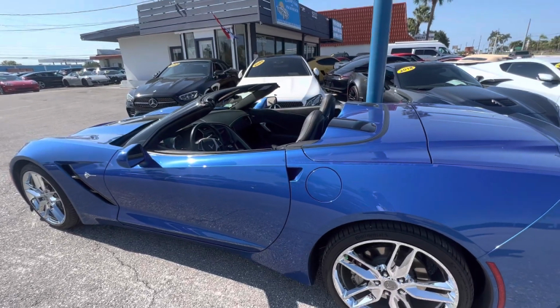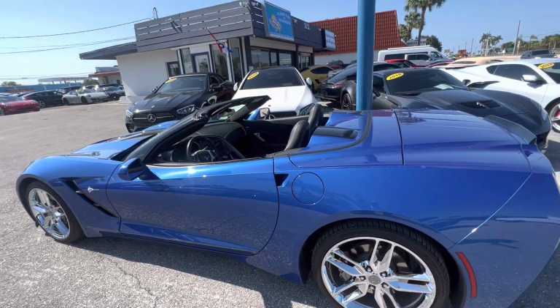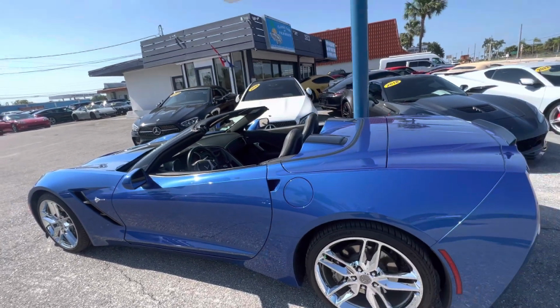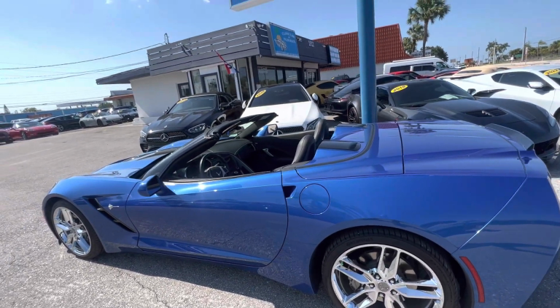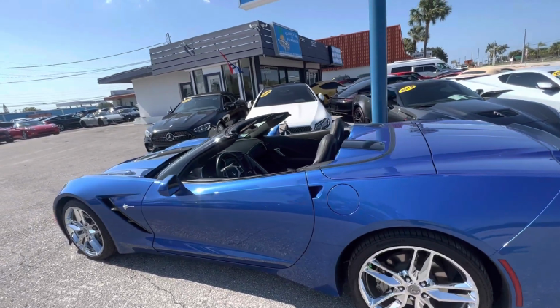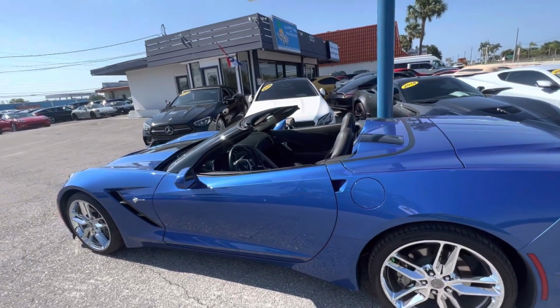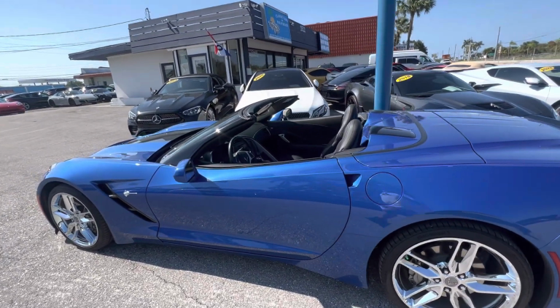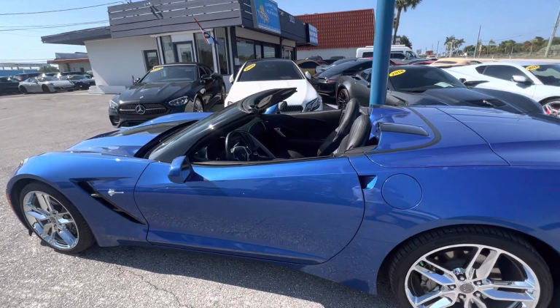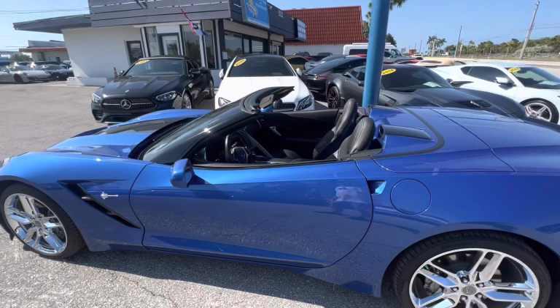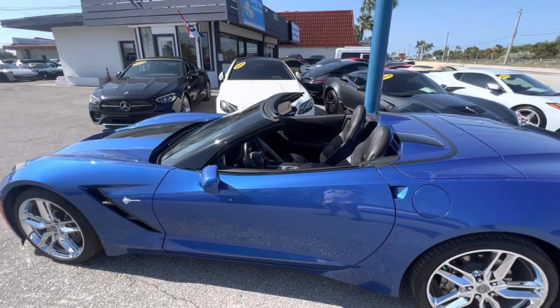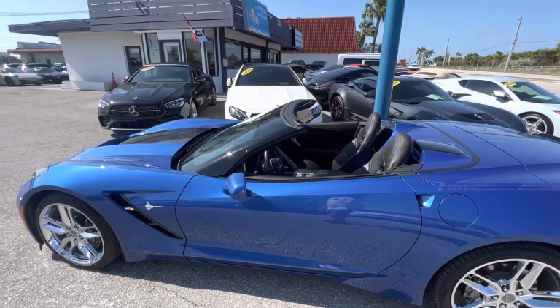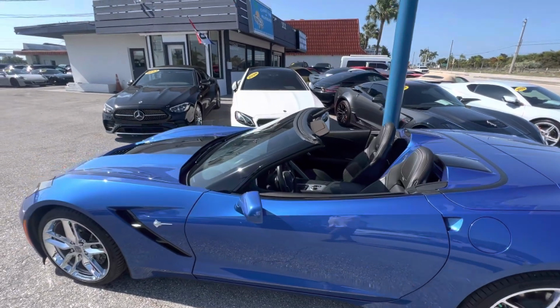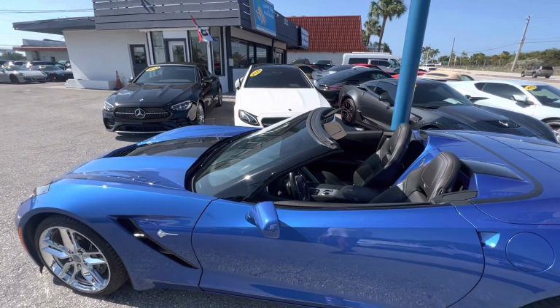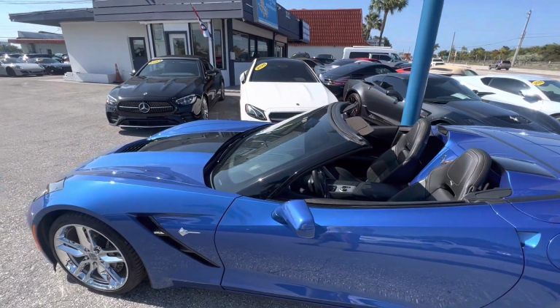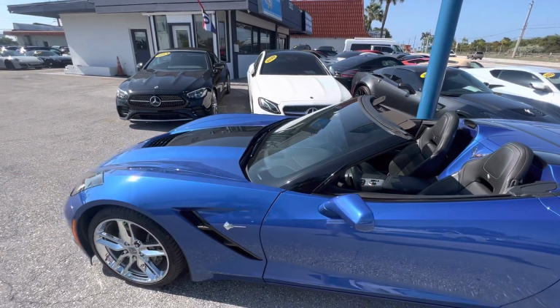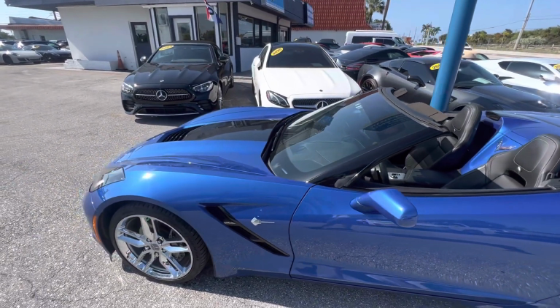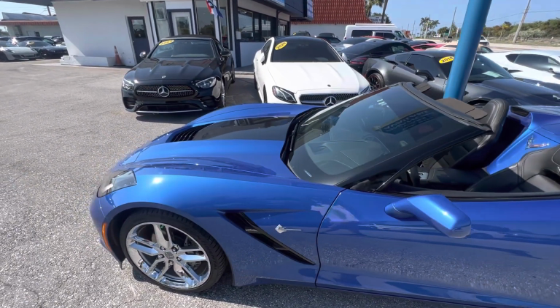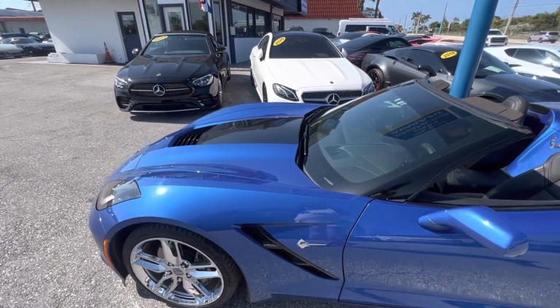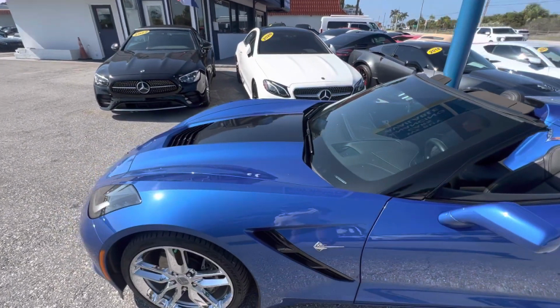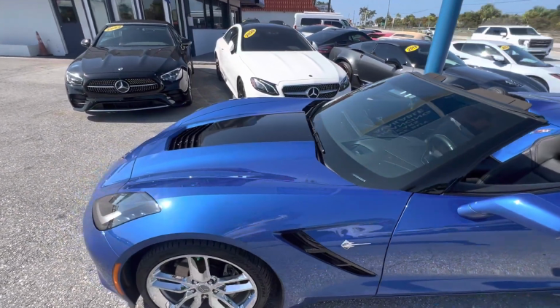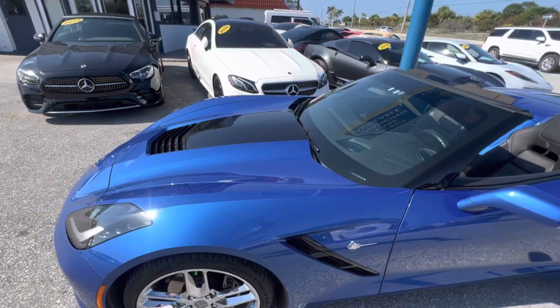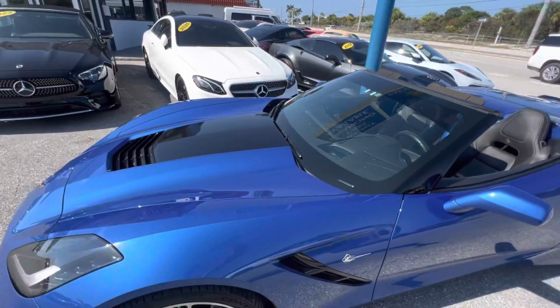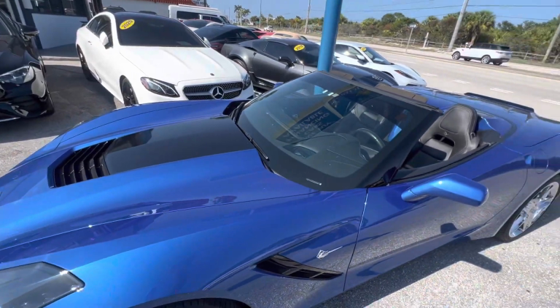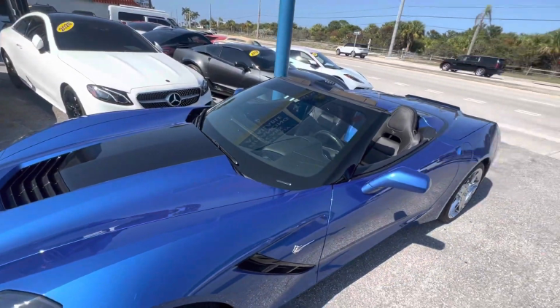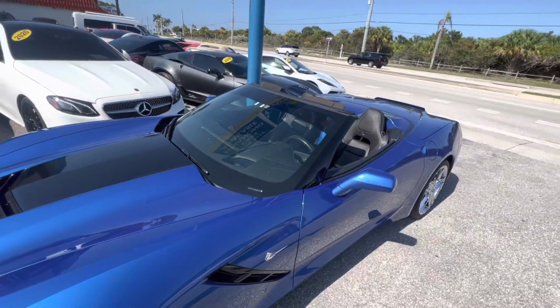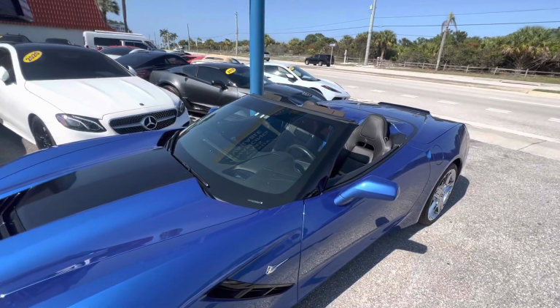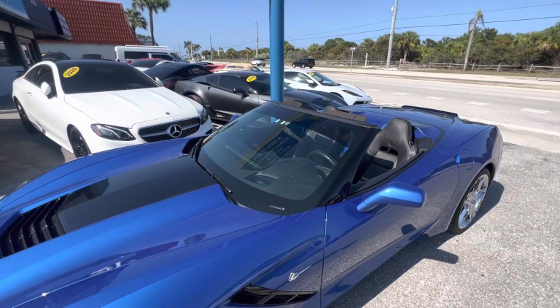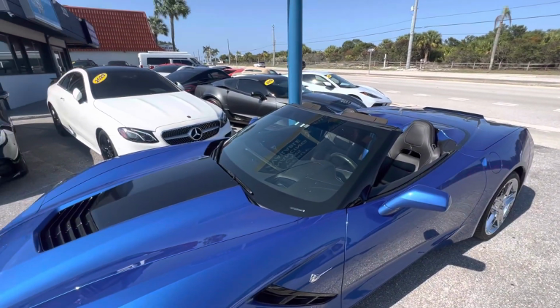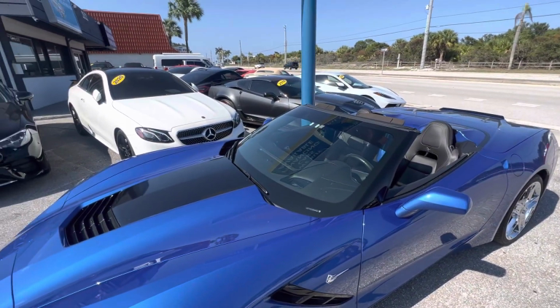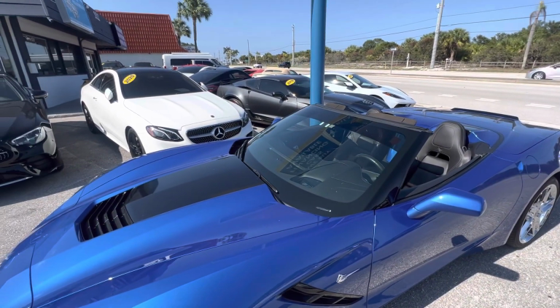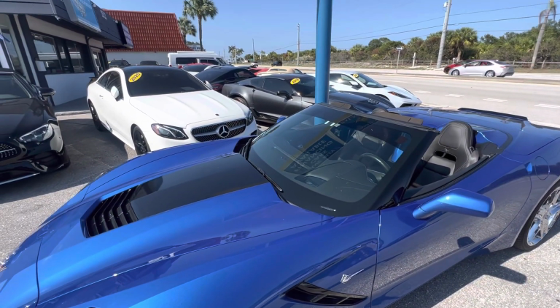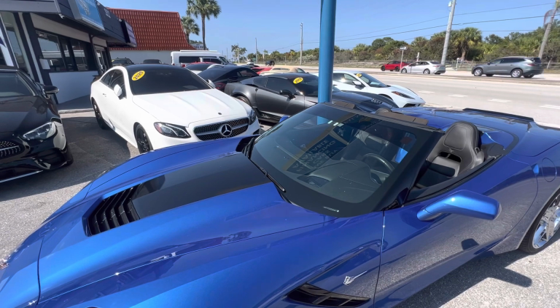Good afternoon, everybody. Chris here at Classic Cars of Palm Beach. We just took in this 2019 Chevy Corvette convertible on trade, and we are going to do a condition walk-around video on it for you.